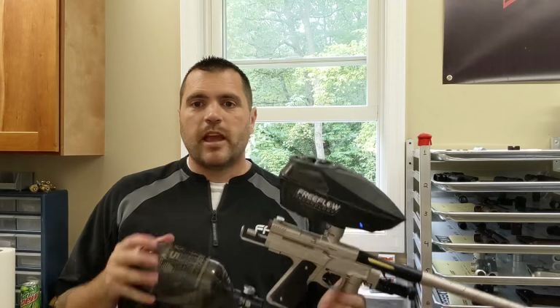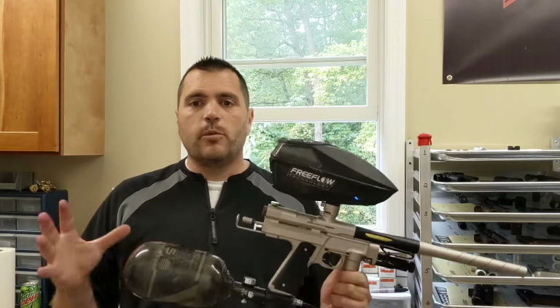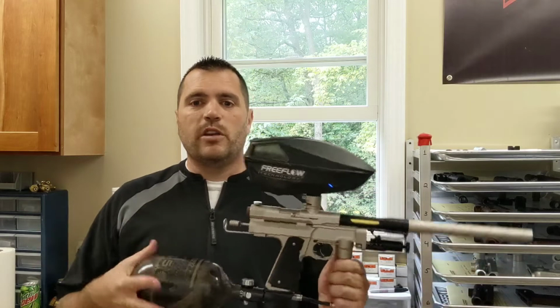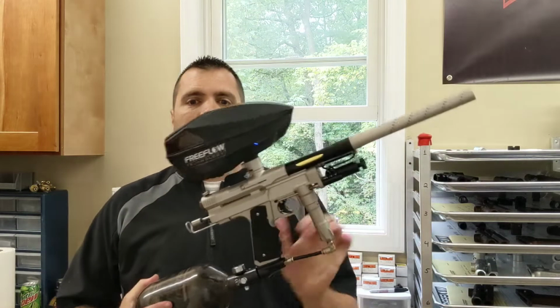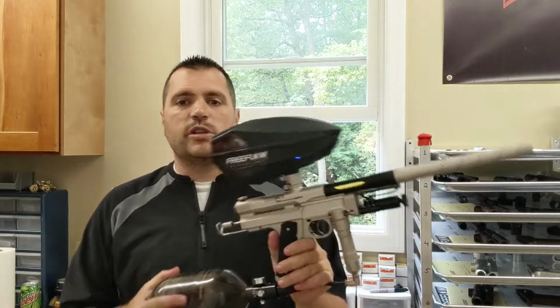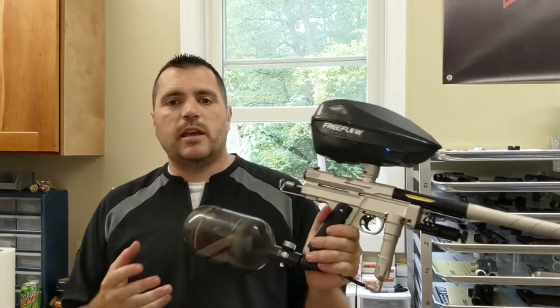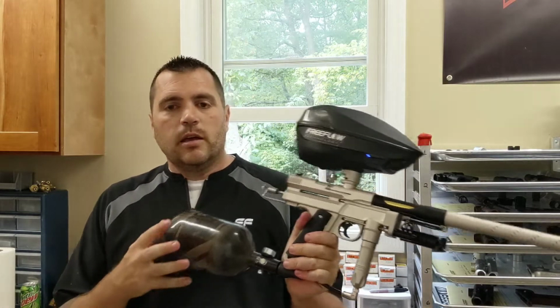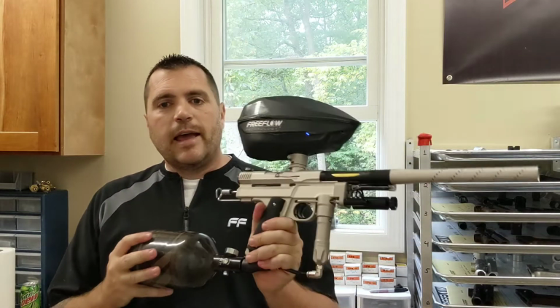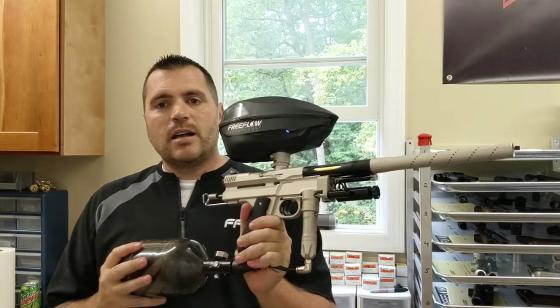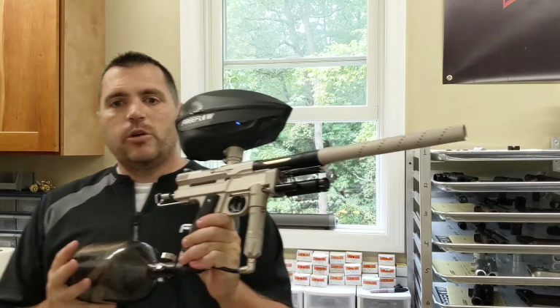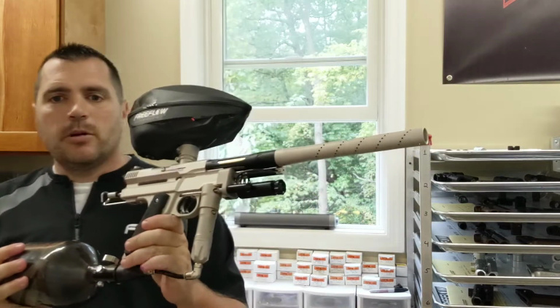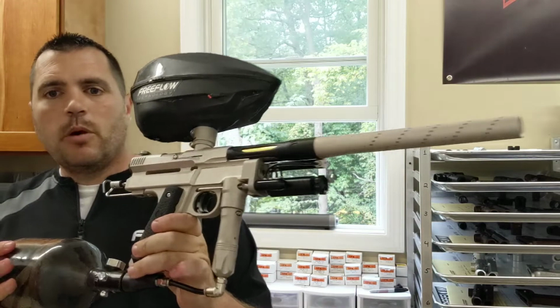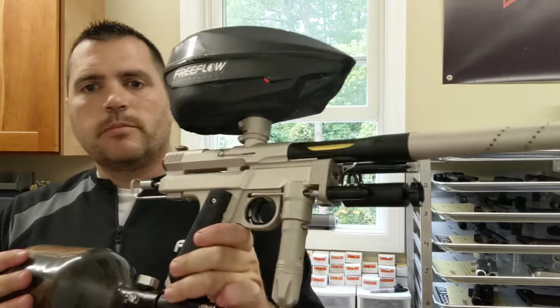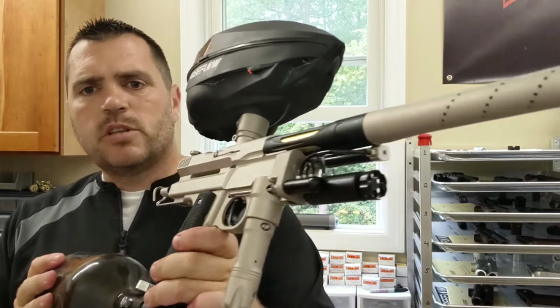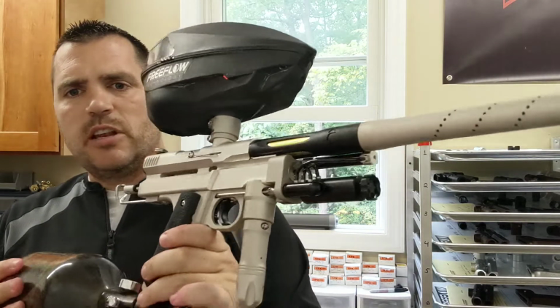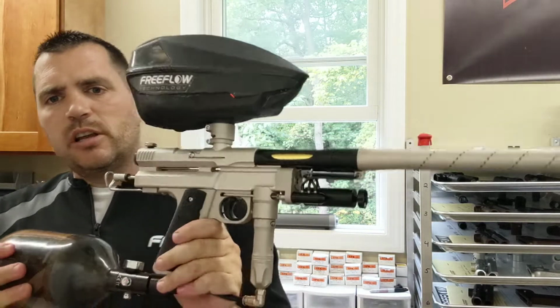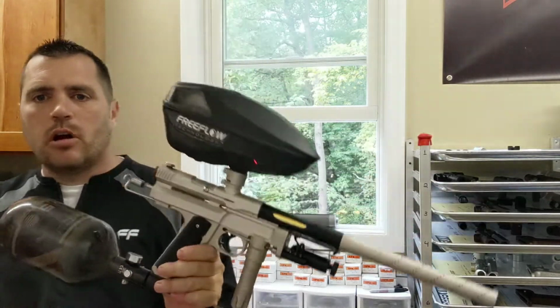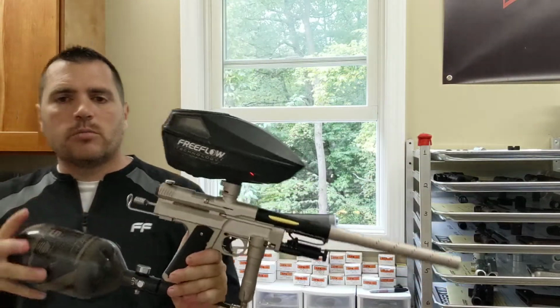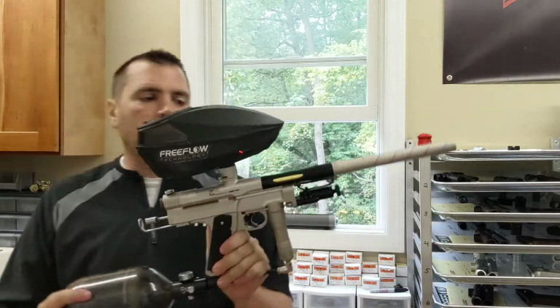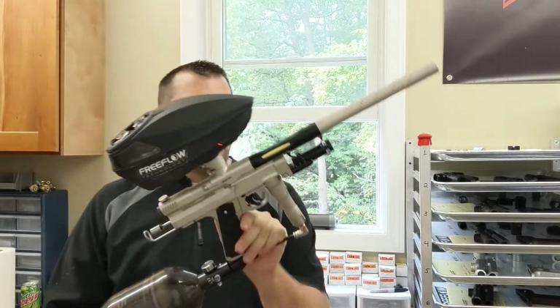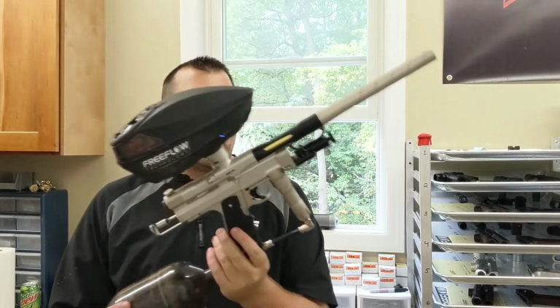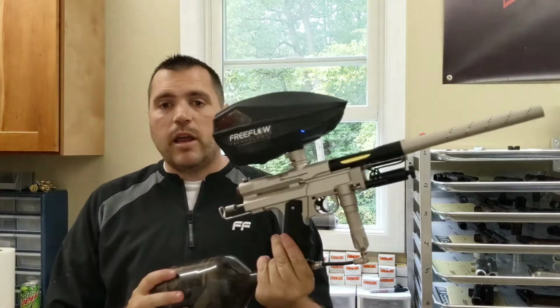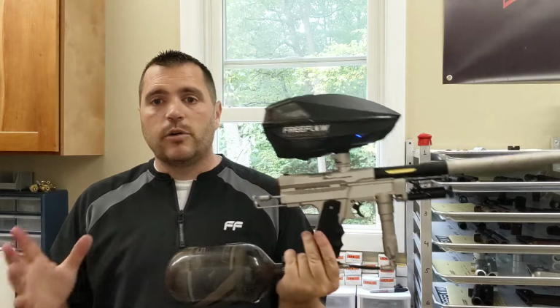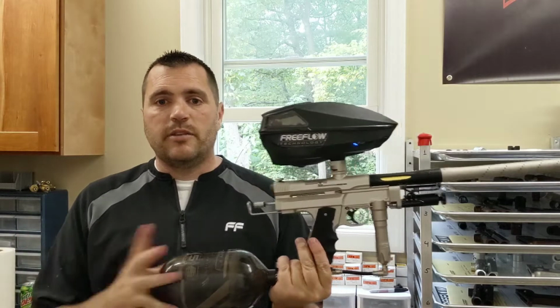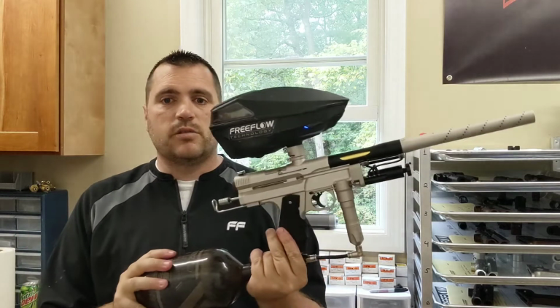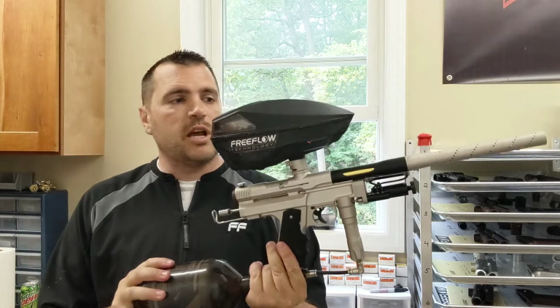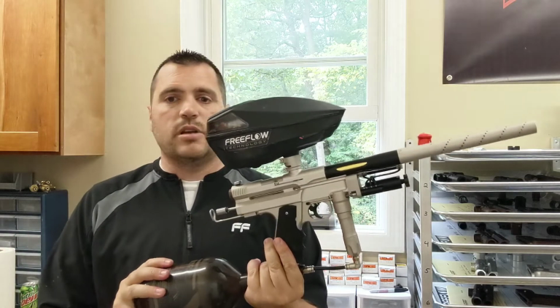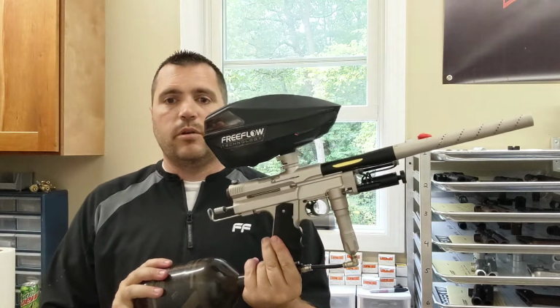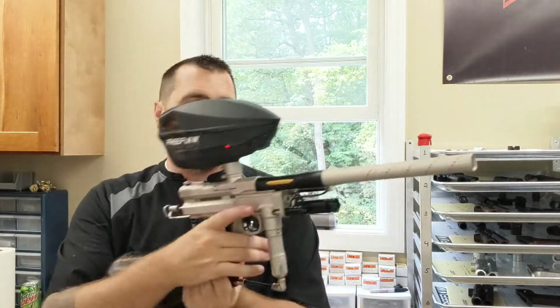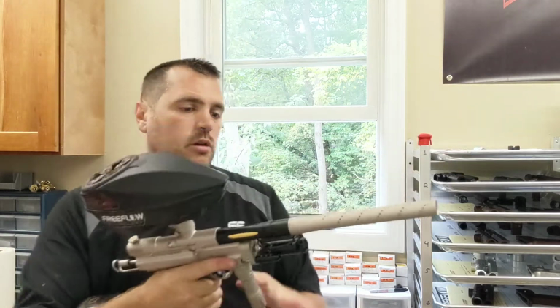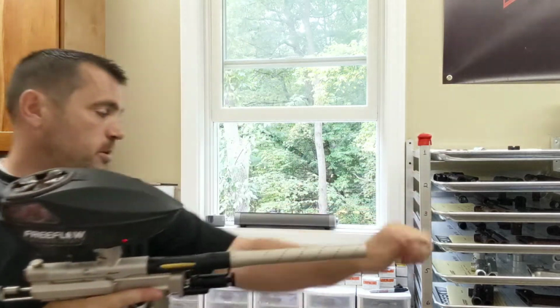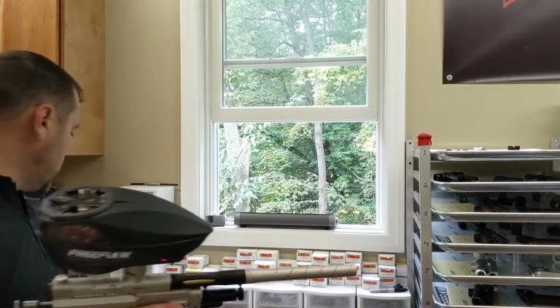Hey everybody, one more video from the Free Flow shop today. I got Anton's brand new Caliber. He went with a Dust finish clear, or hard chrome type of look. It came out great — I know he's gonna love it. Let's run some GI Ultra Evil through it and make sure it's shooting good. Ship it out today.